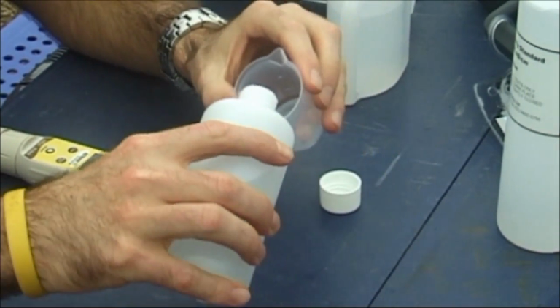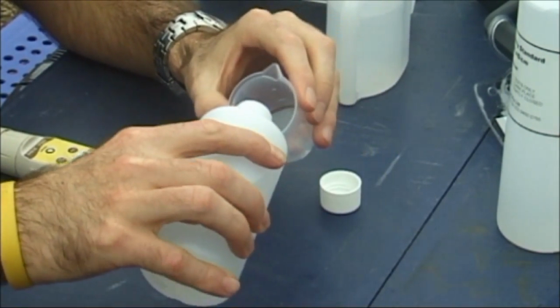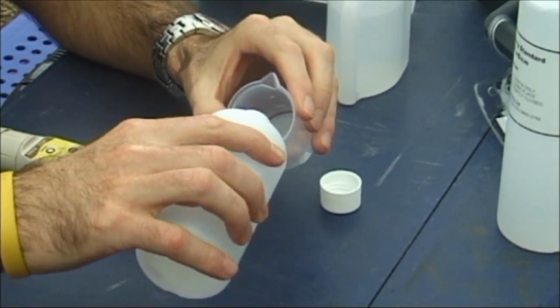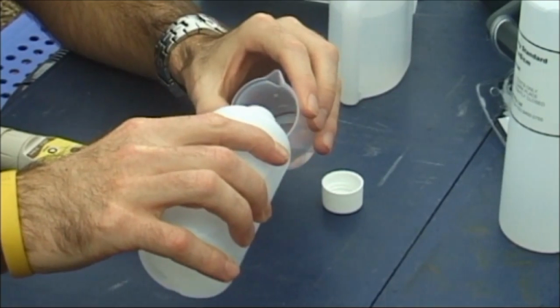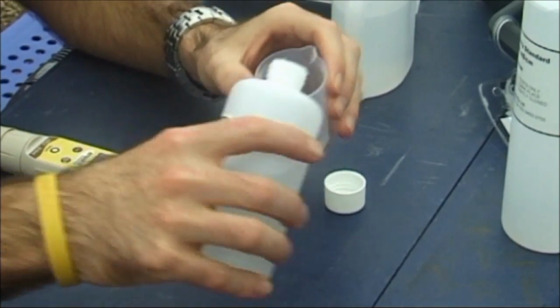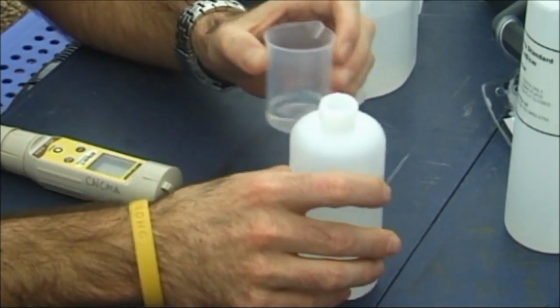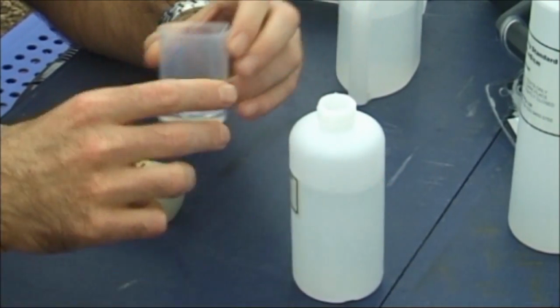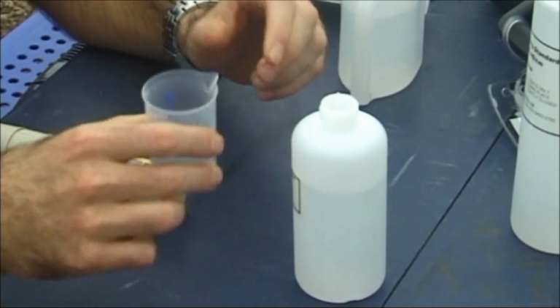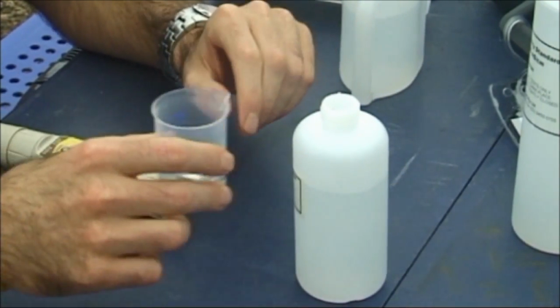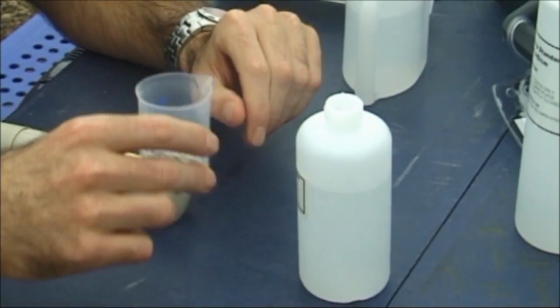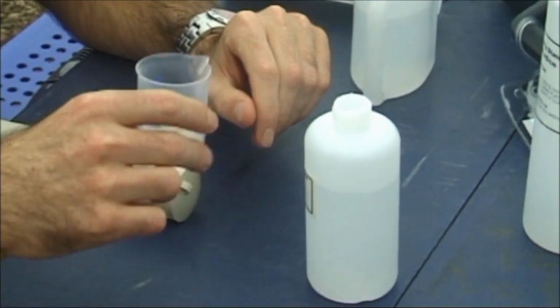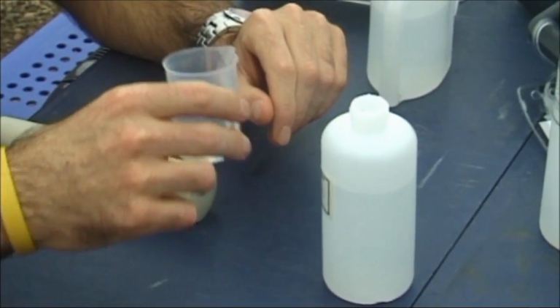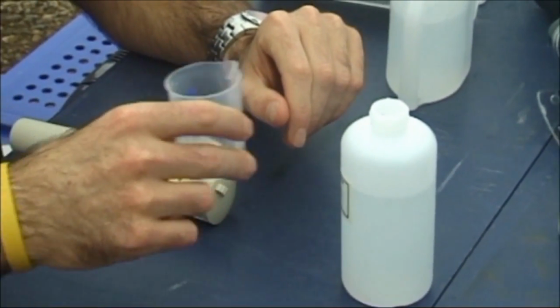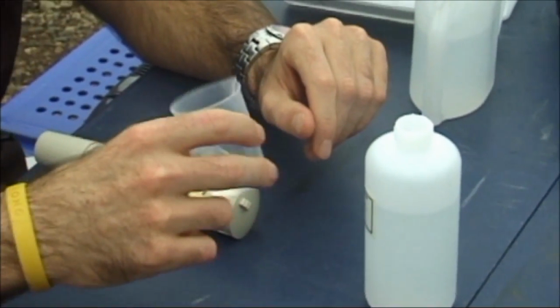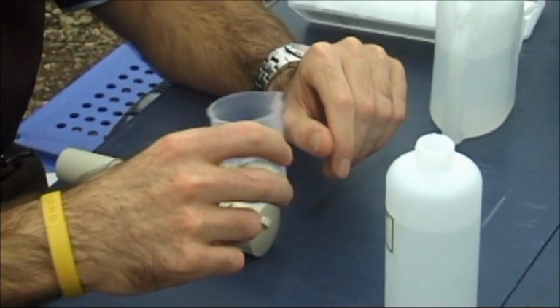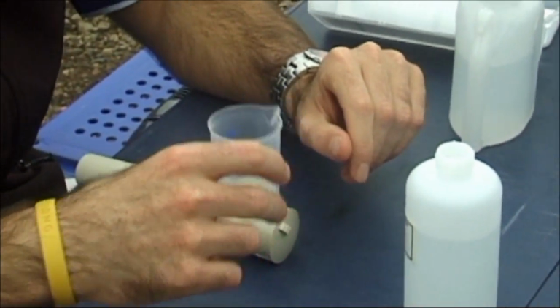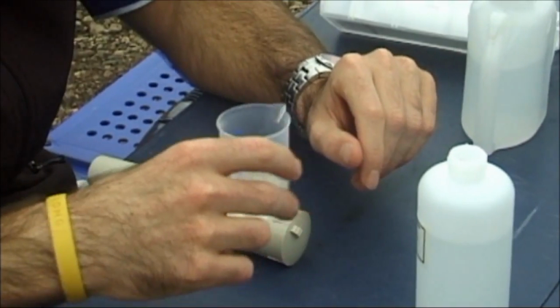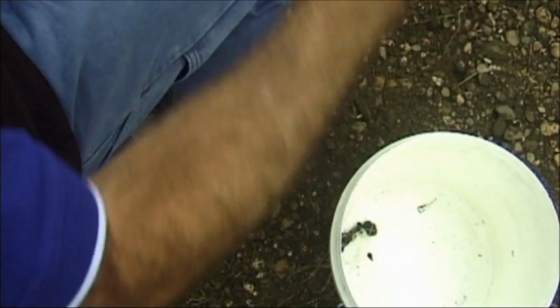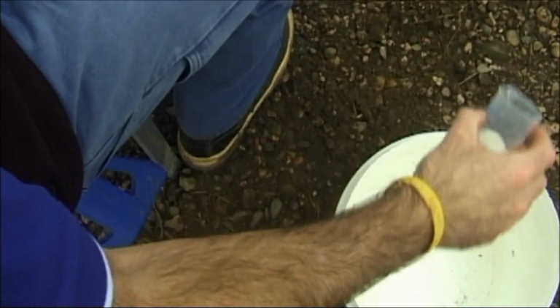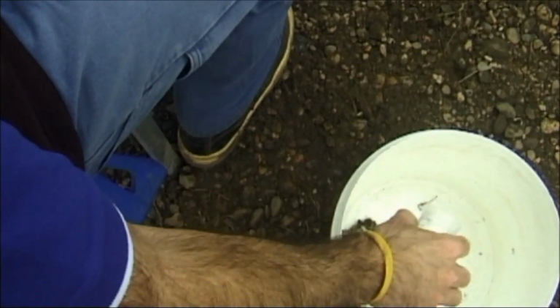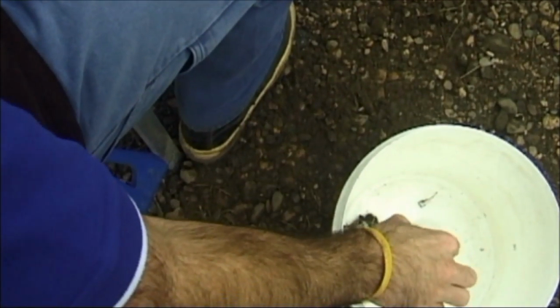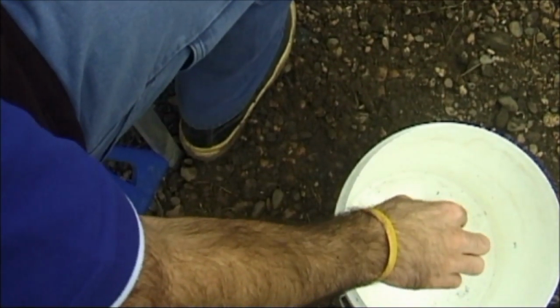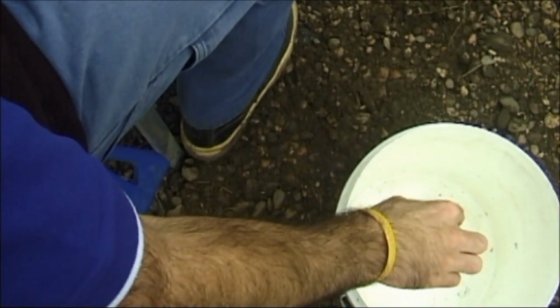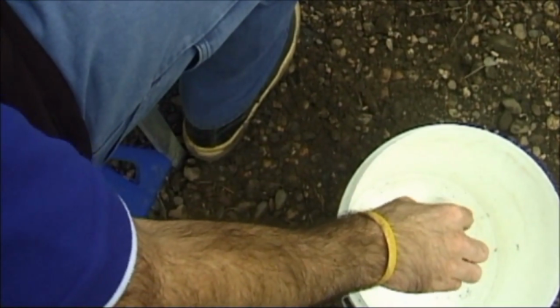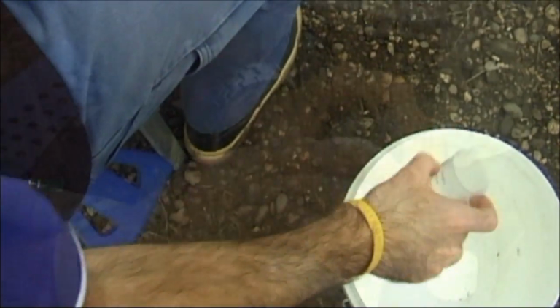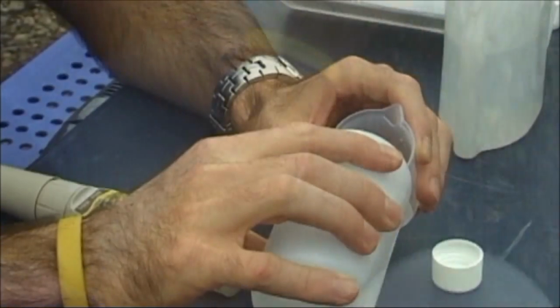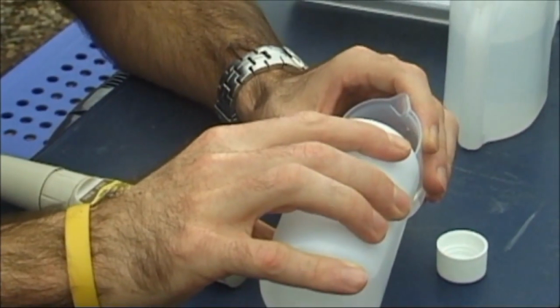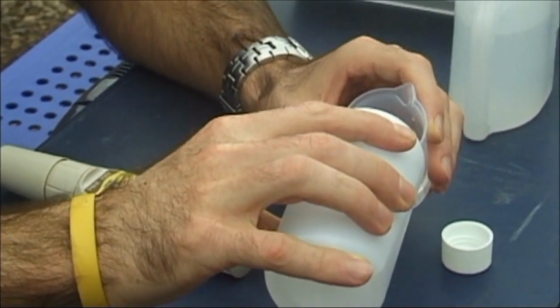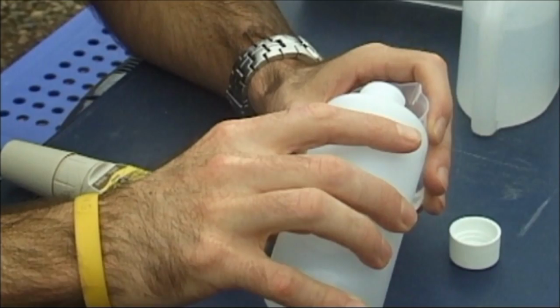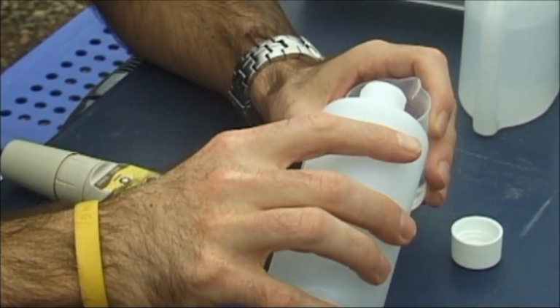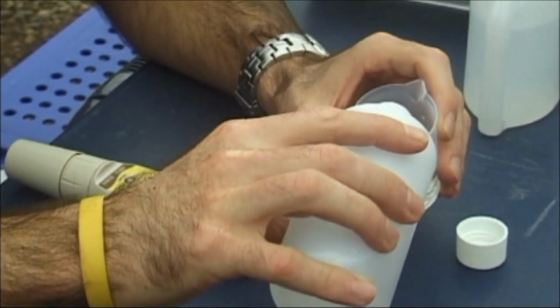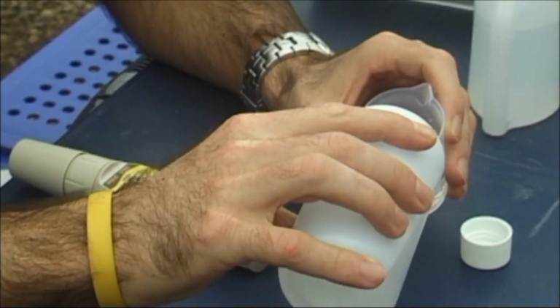Rinse a container at least twice with the calibration solution. Pour calibration solution into a container to a depth of 3 cm.